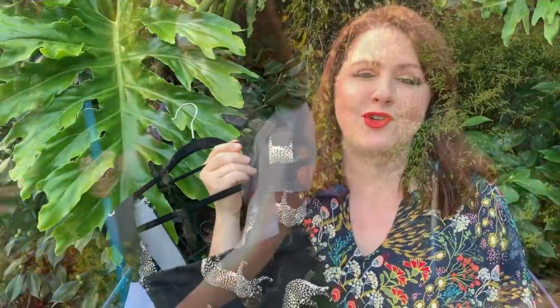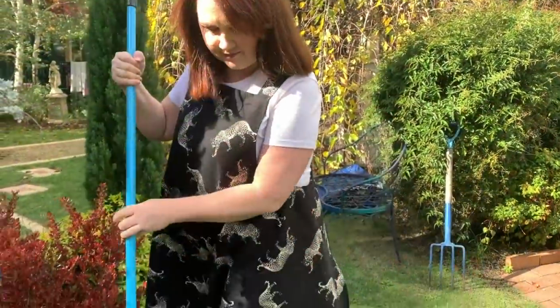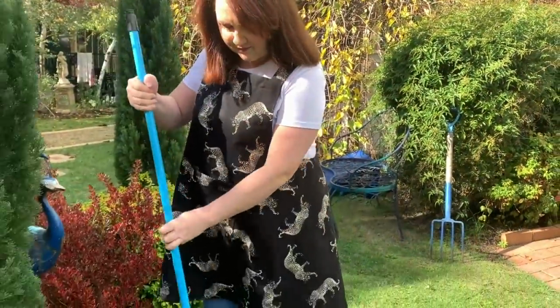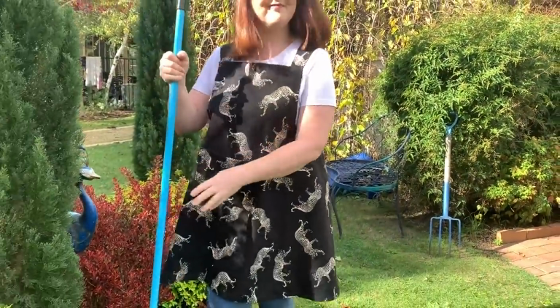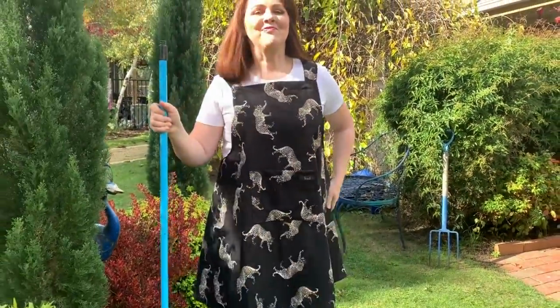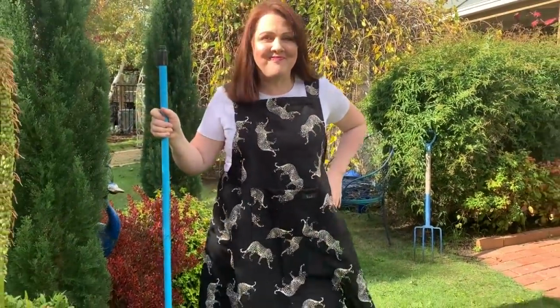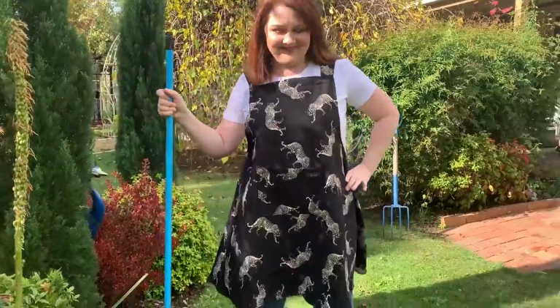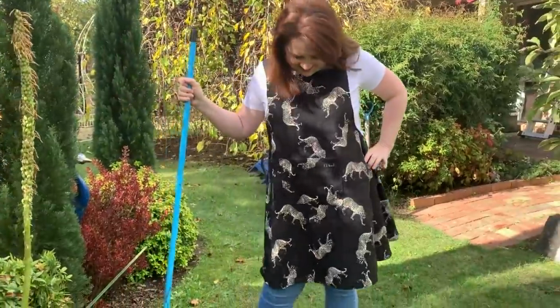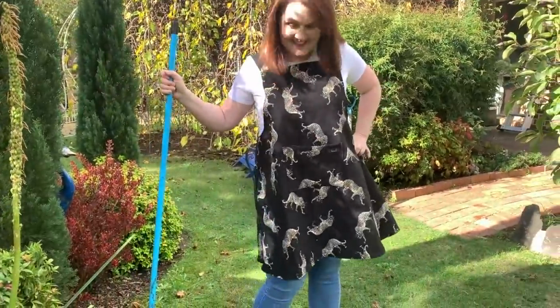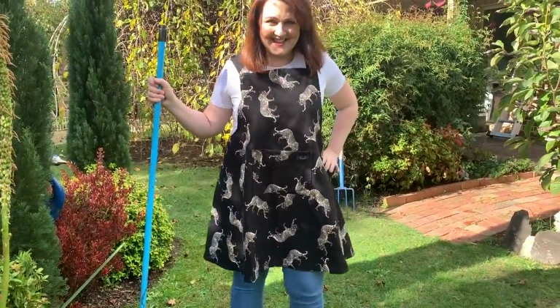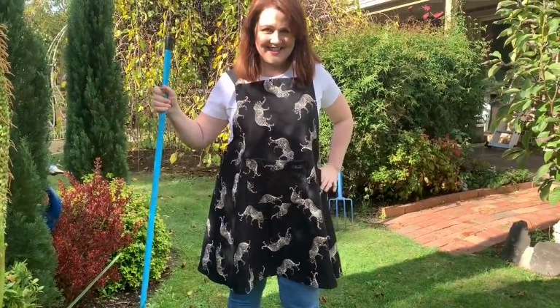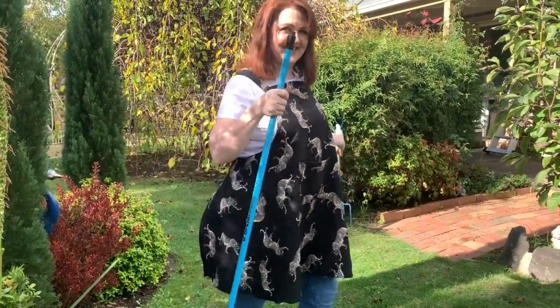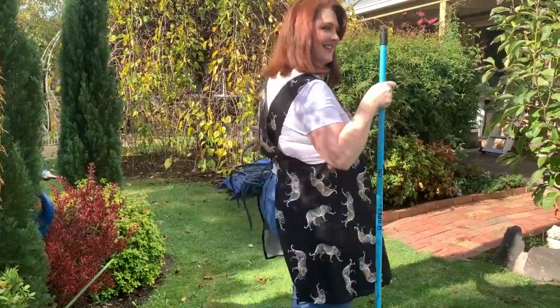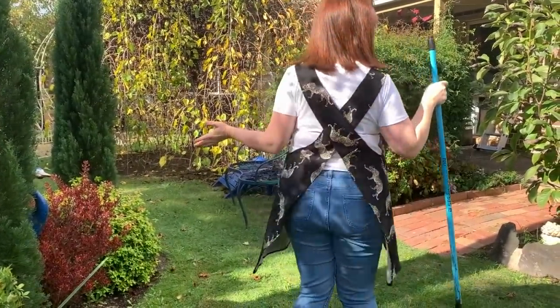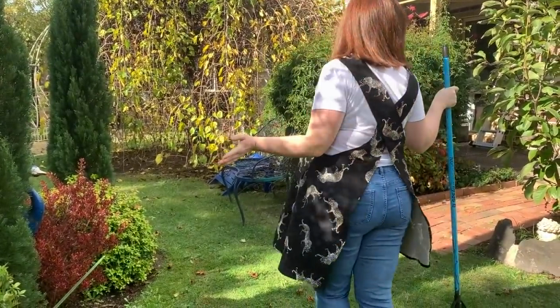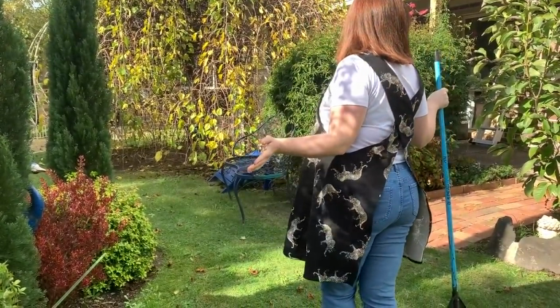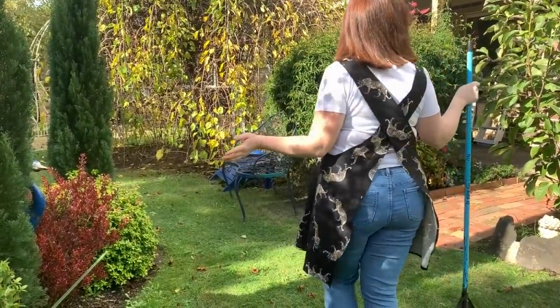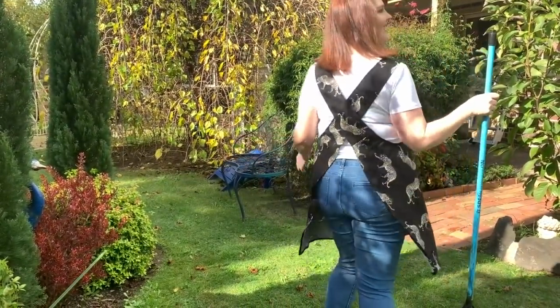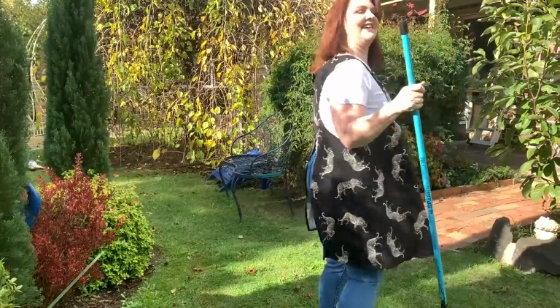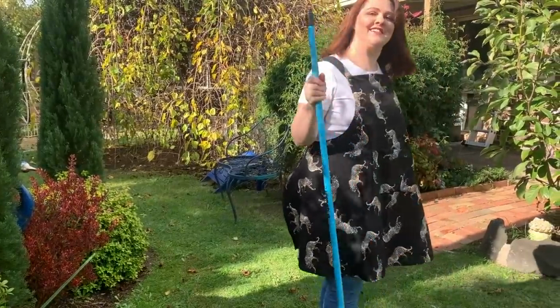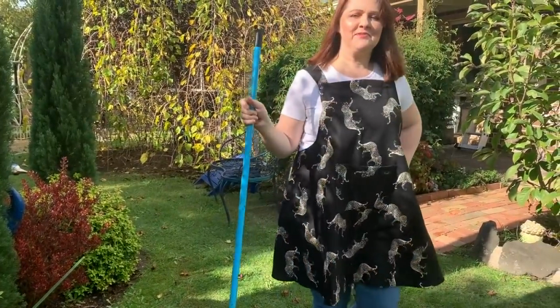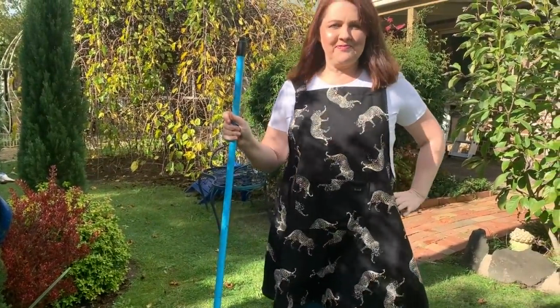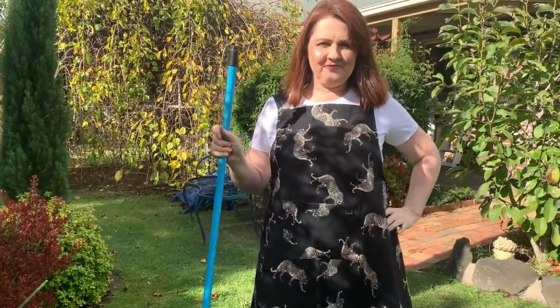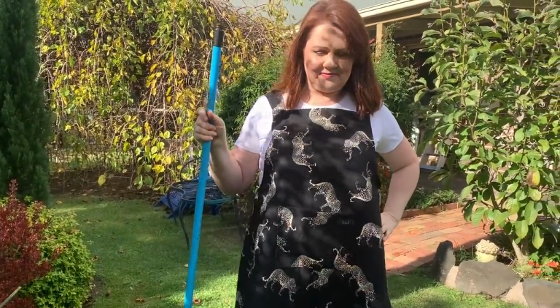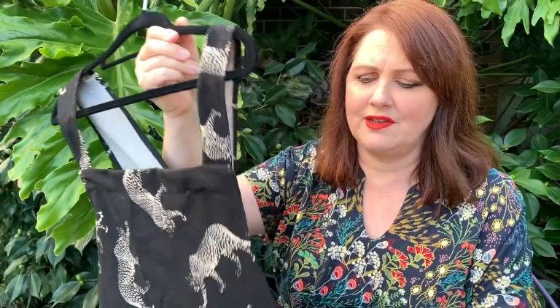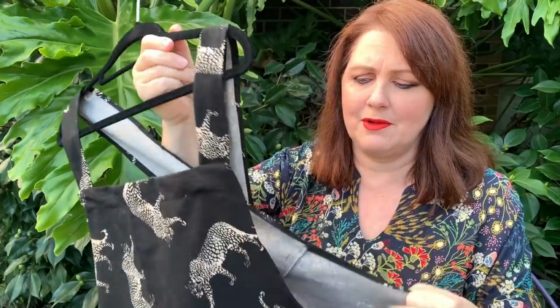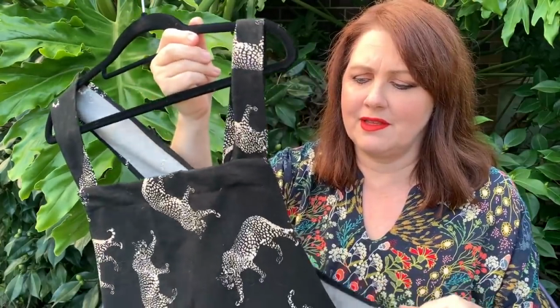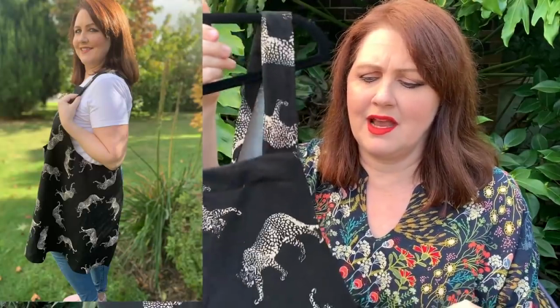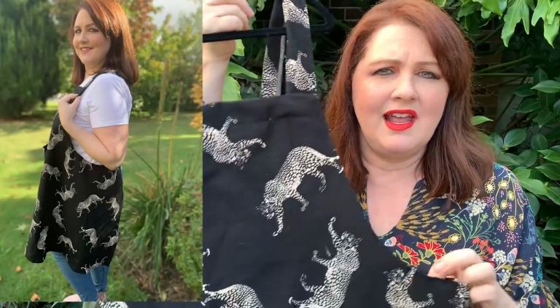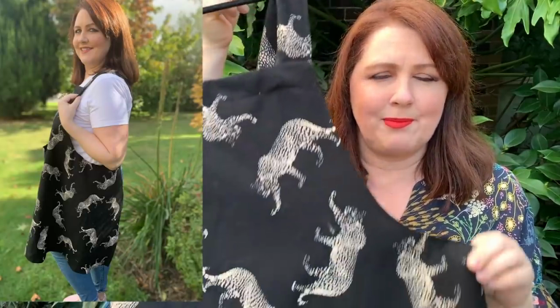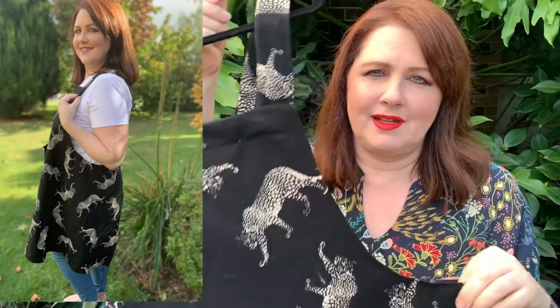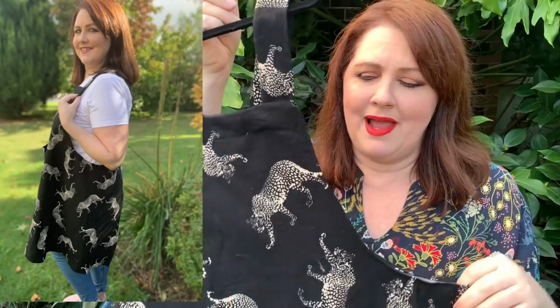They're a true maker's apron. You can wear them painting, cooking, in the garden — really anything where you need to keep your clothing clean, like washing the dog. It's a brilliant little pattern.